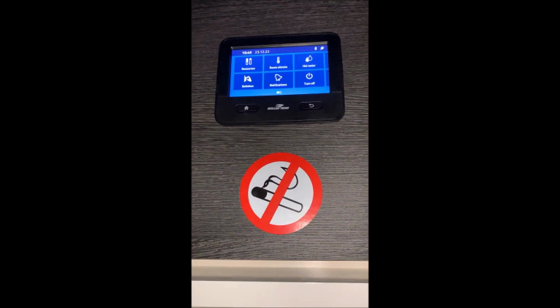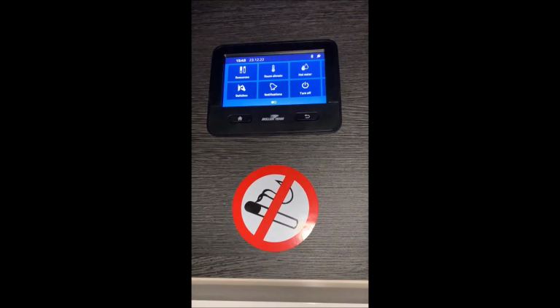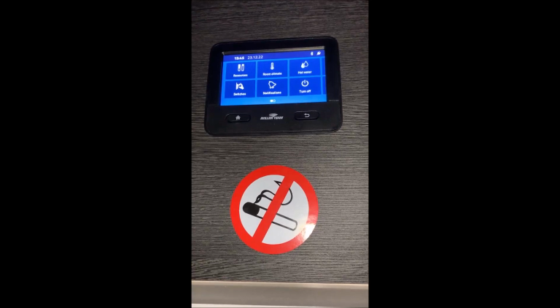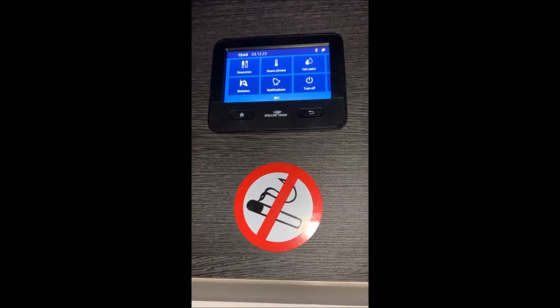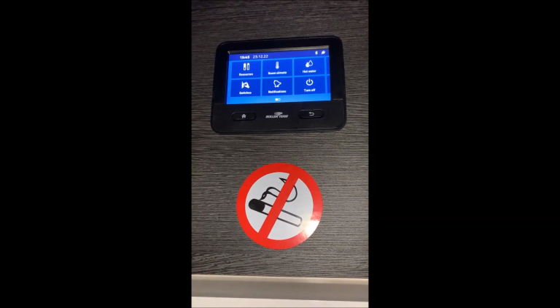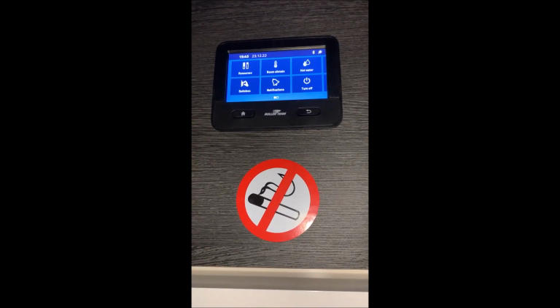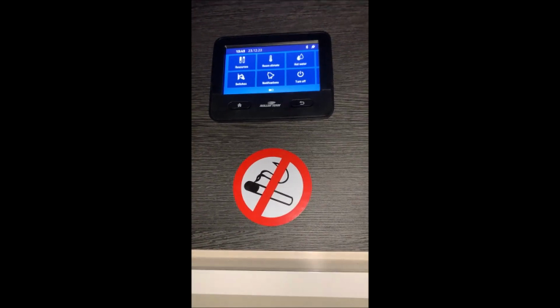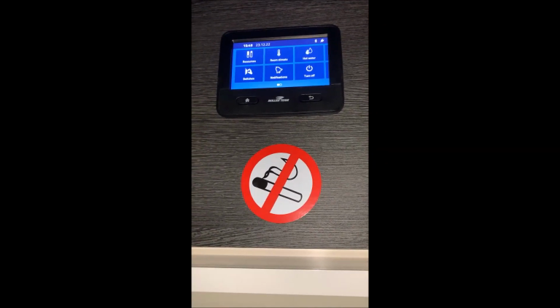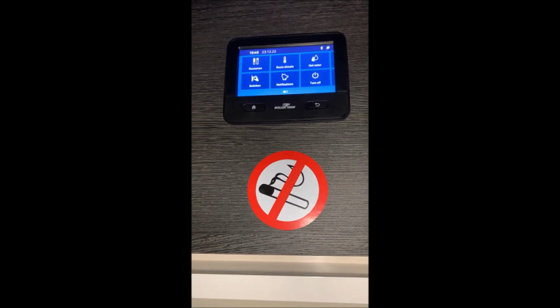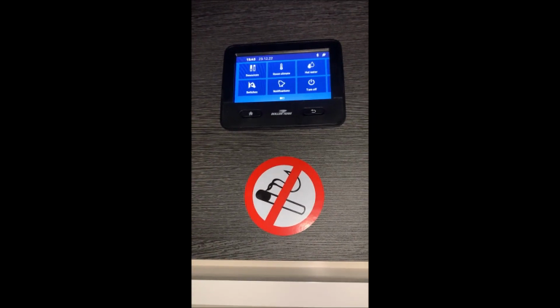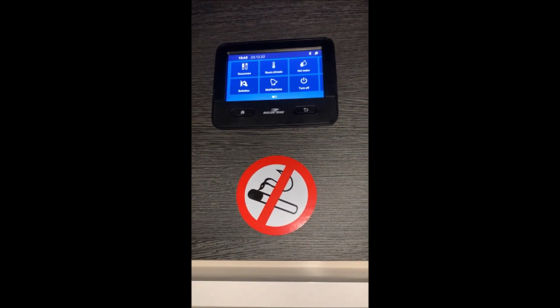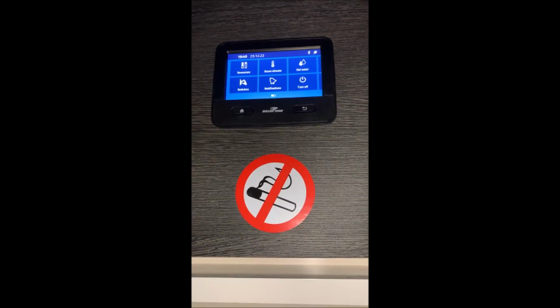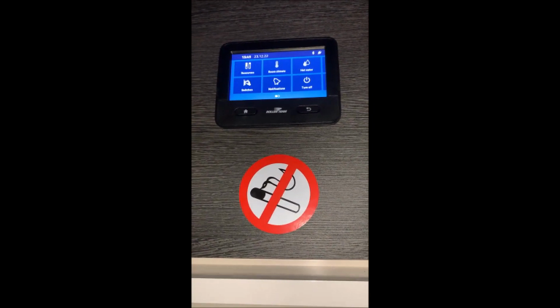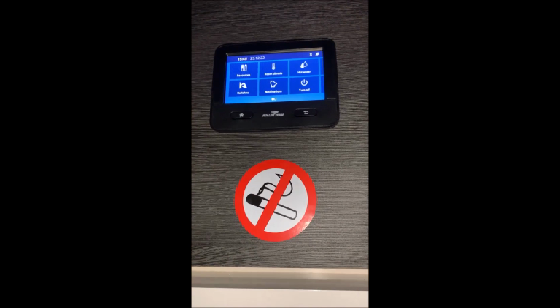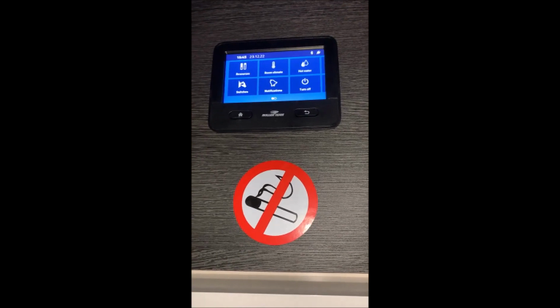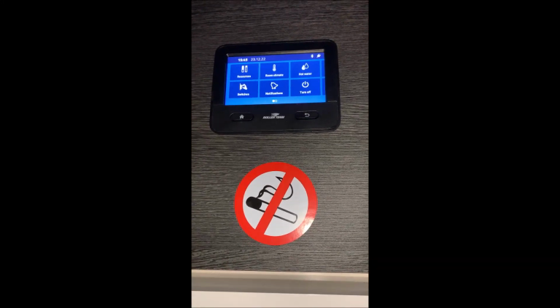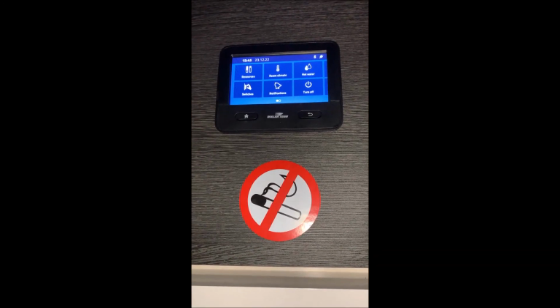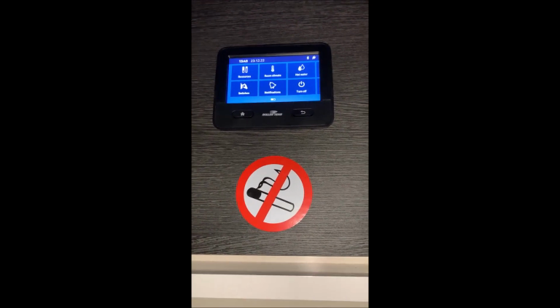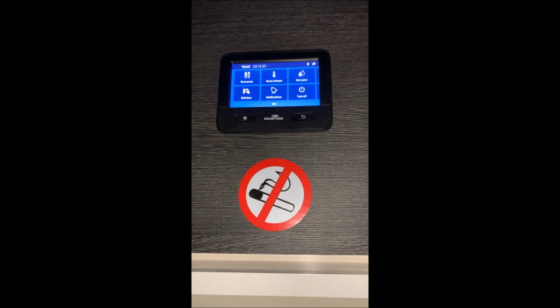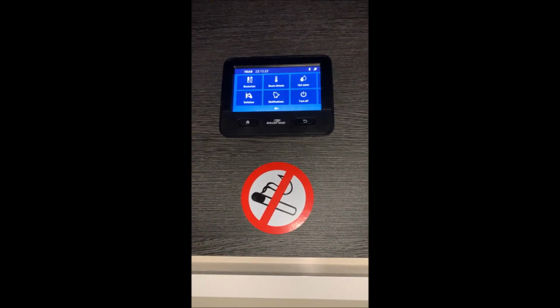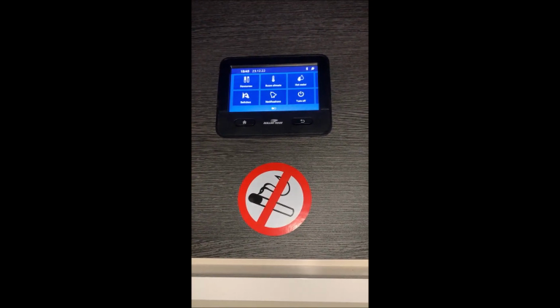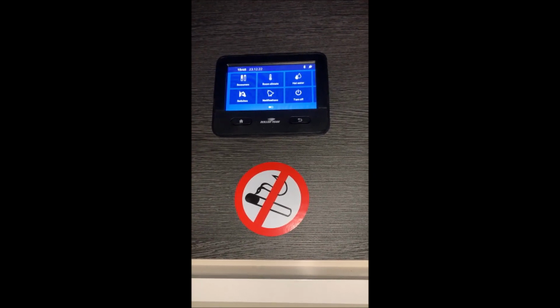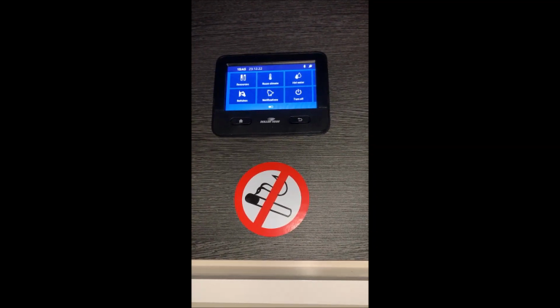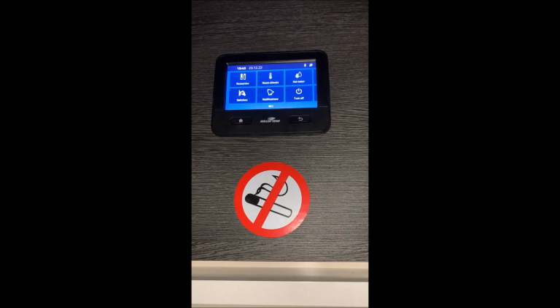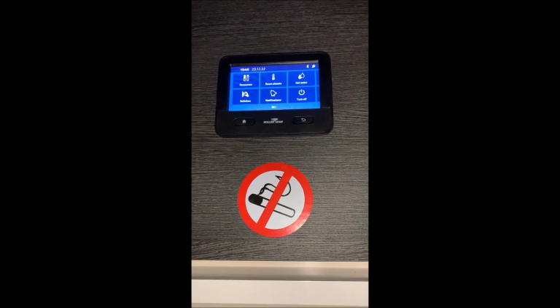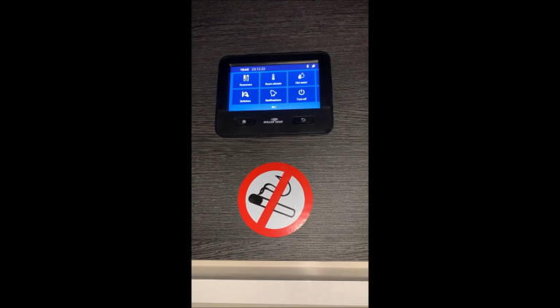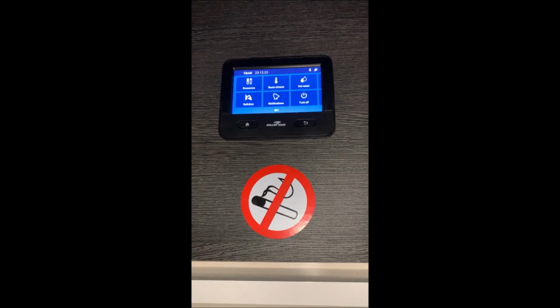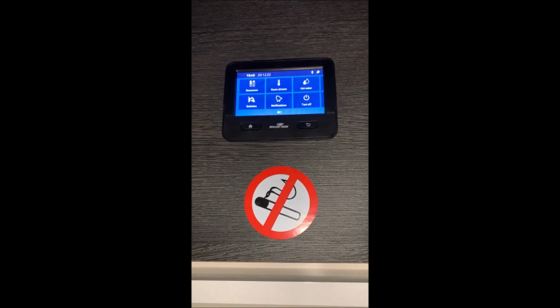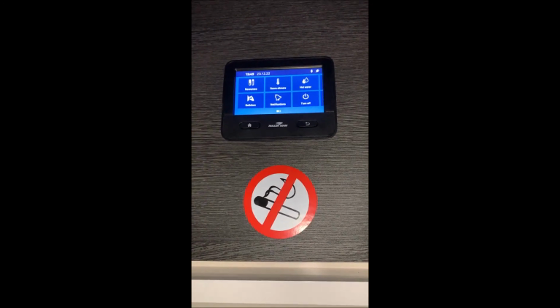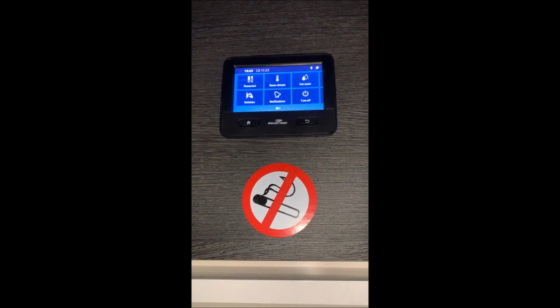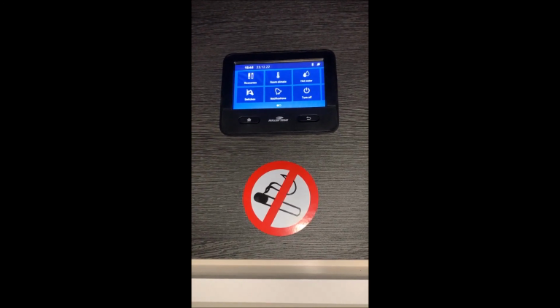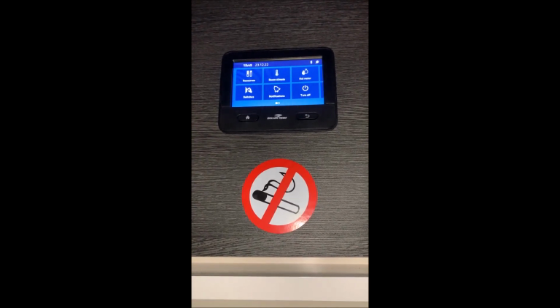Hi everyone, it's Lynette from Blue Forest Motorhomes. I'm just going to take you through a short video showing you how to turn on the interior and exterior lights, and also give you a quick show round of where all the interior lights of the motorhome are.